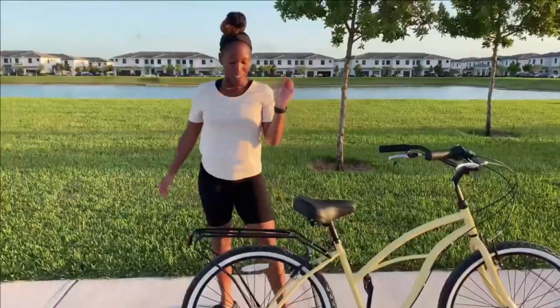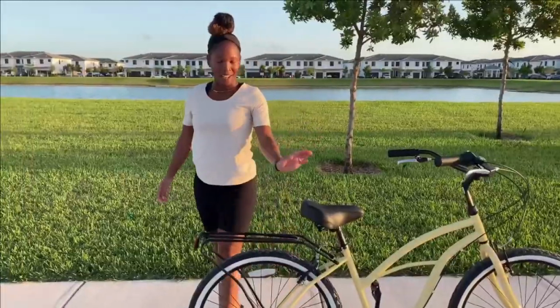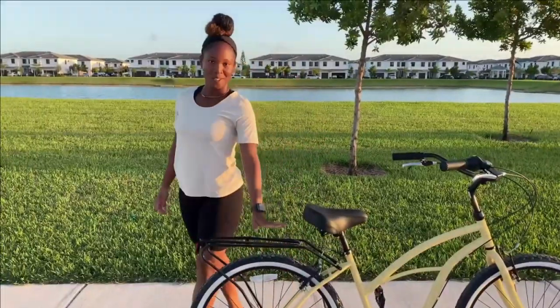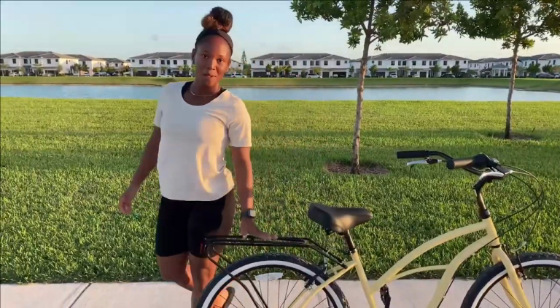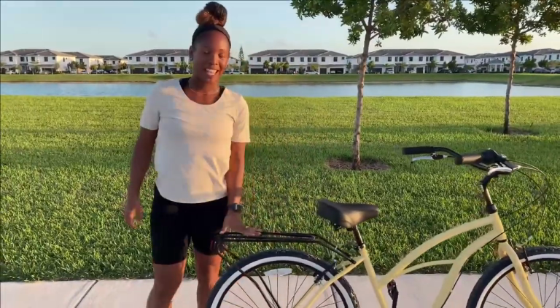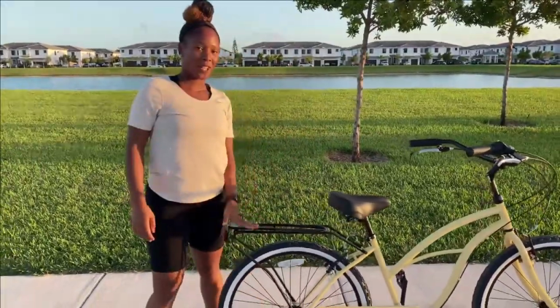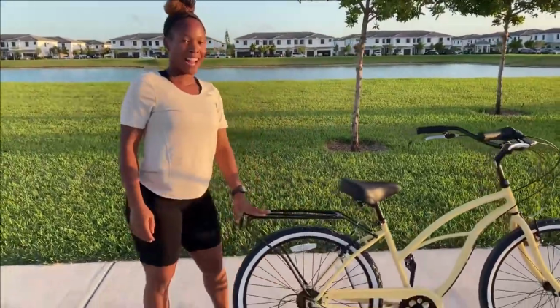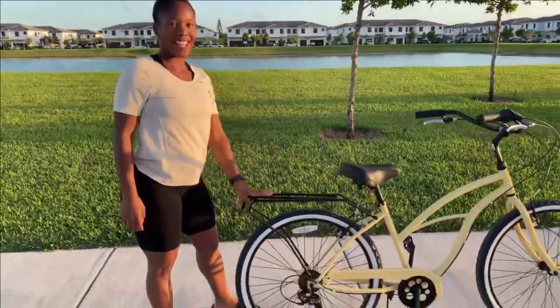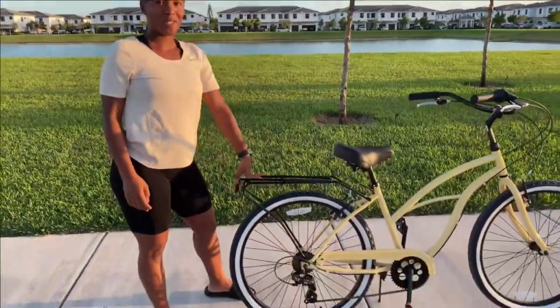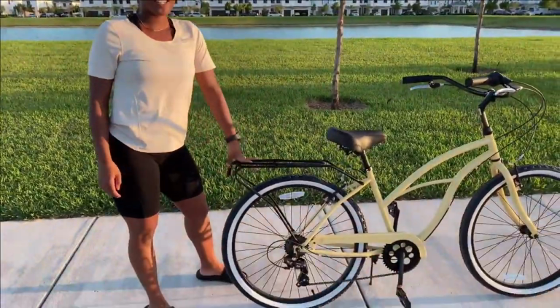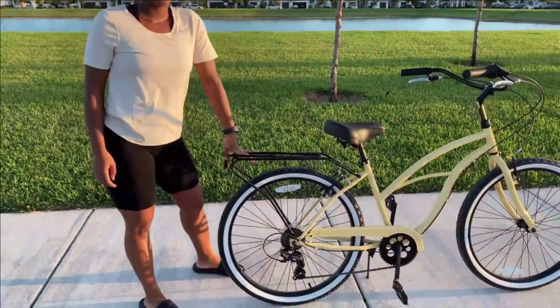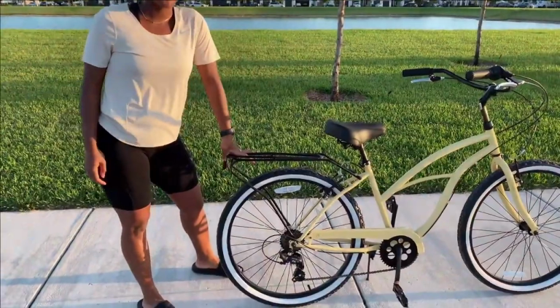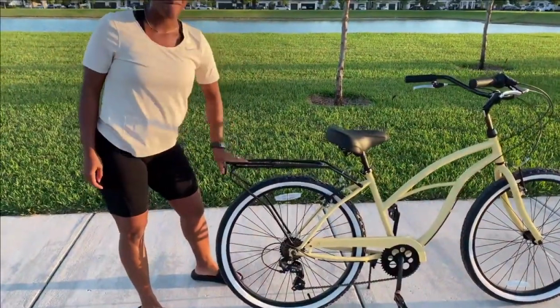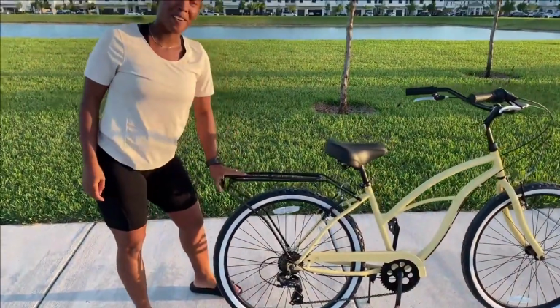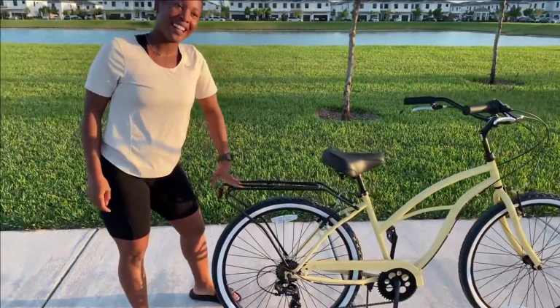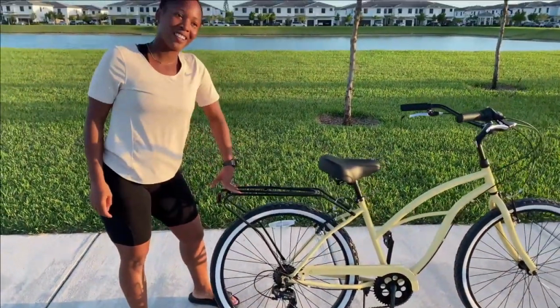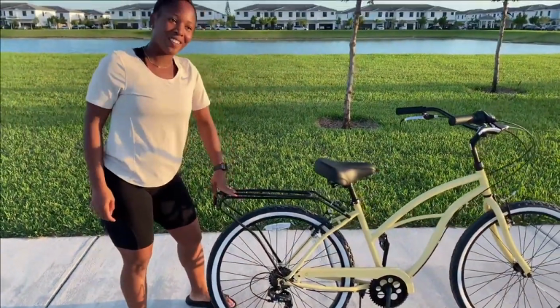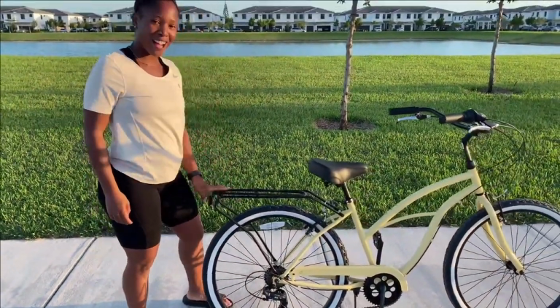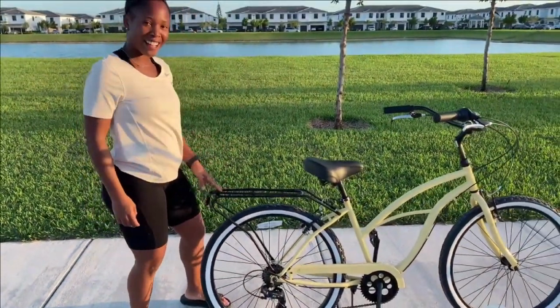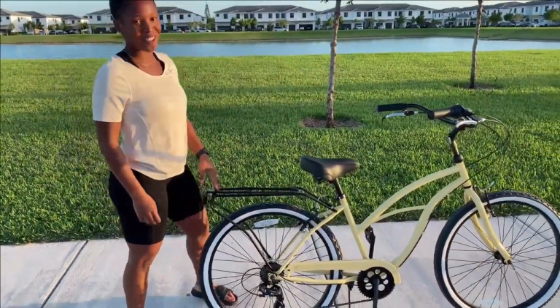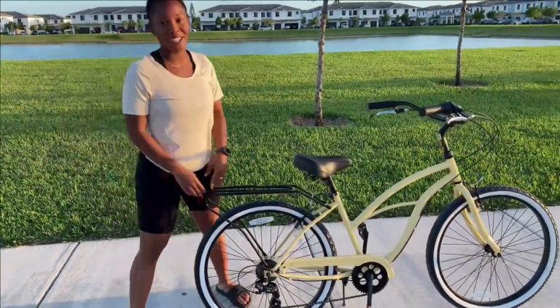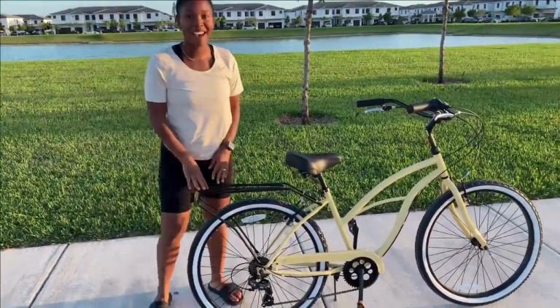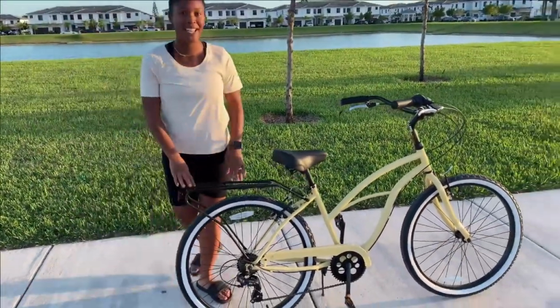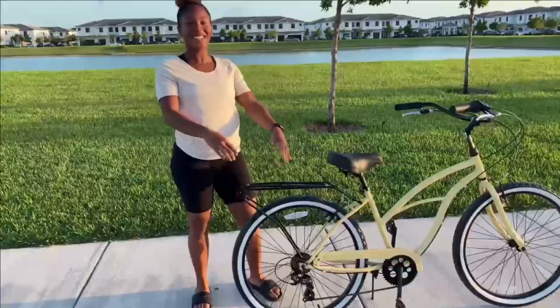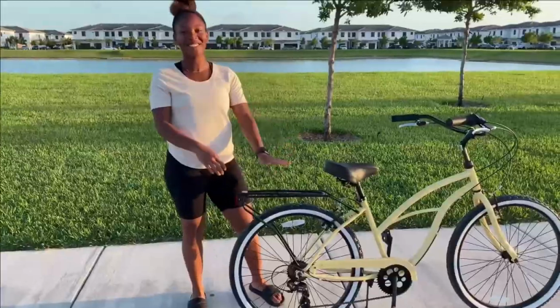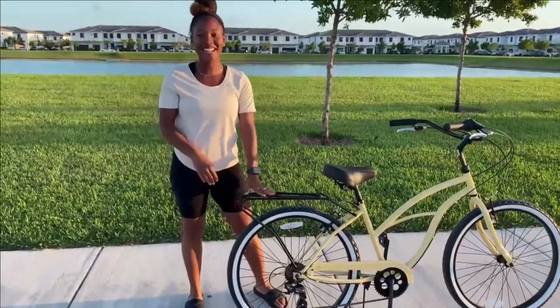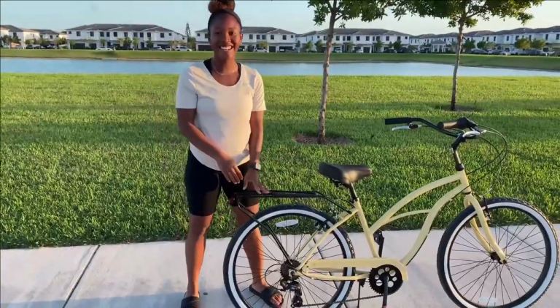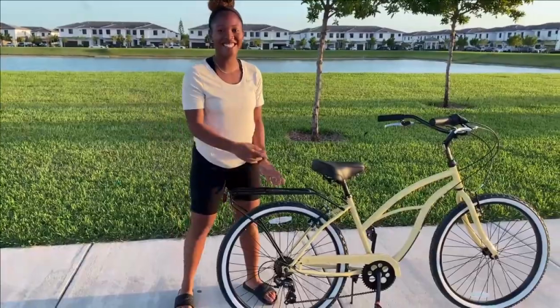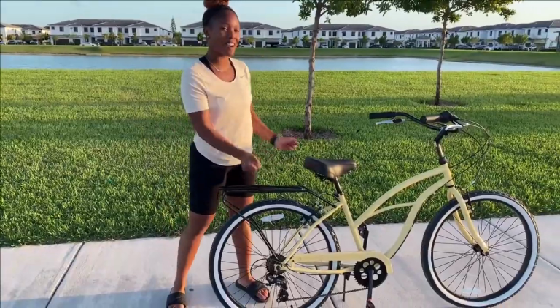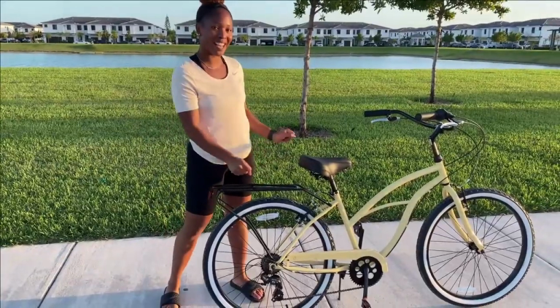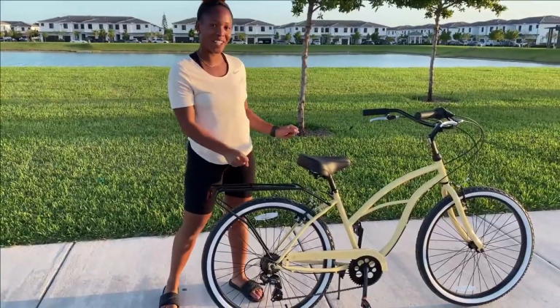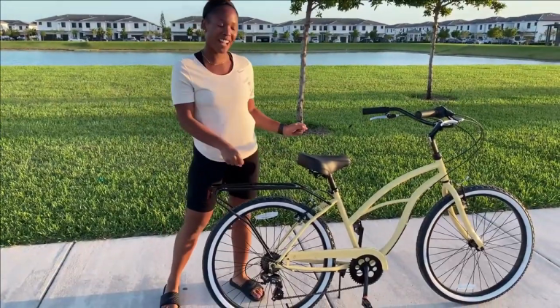This bike also comes with a rear rack in case you want to maybe go on a little ride around your neighborhood, have a picnic with a cooler right here, and just strap it down while you're riding.